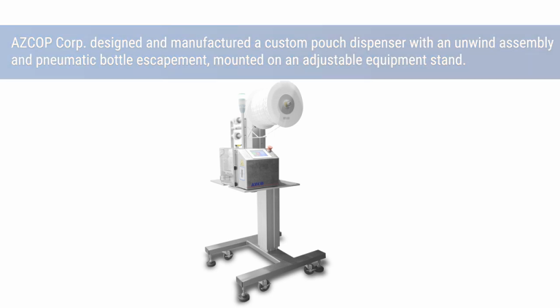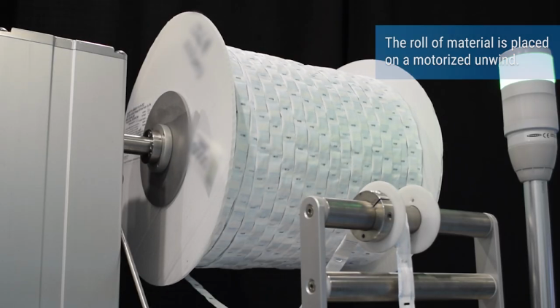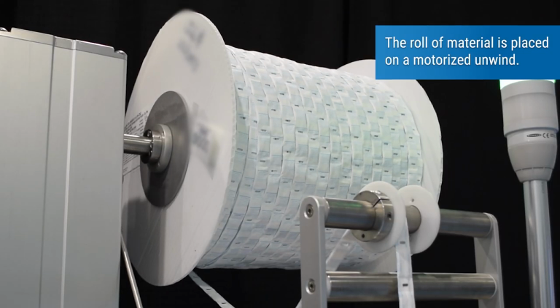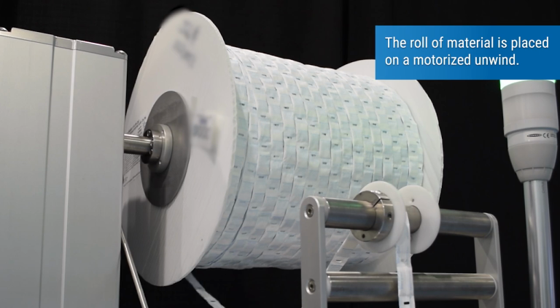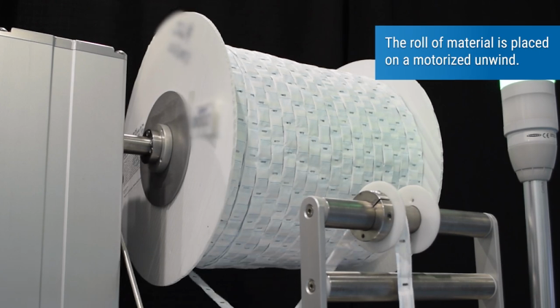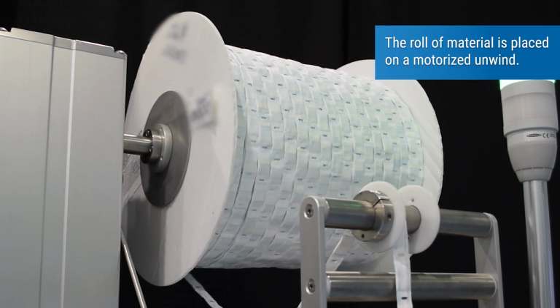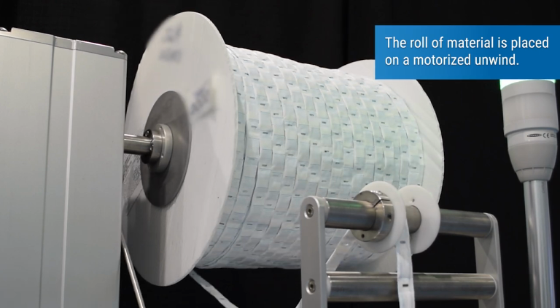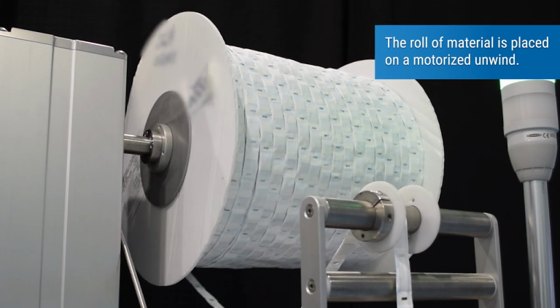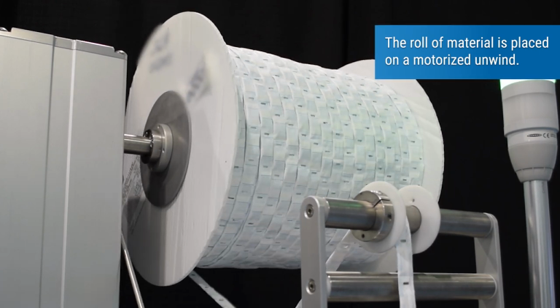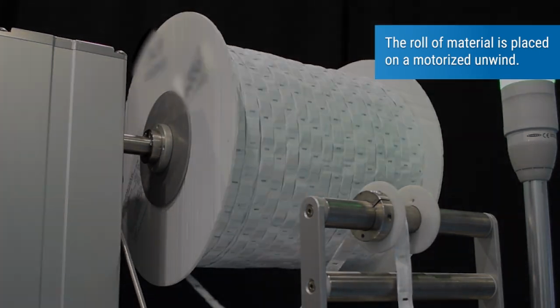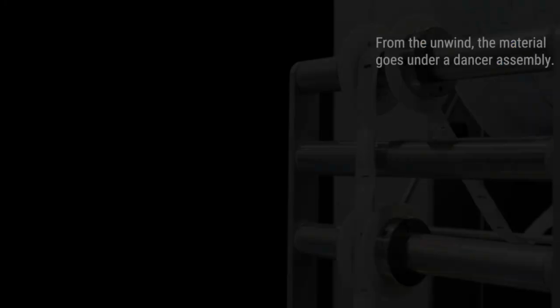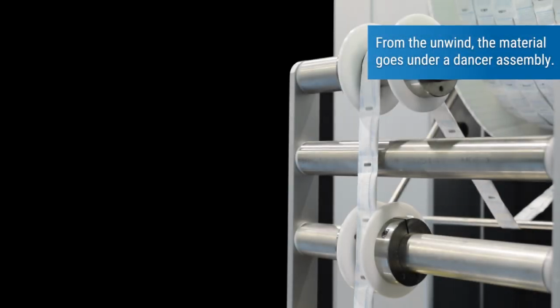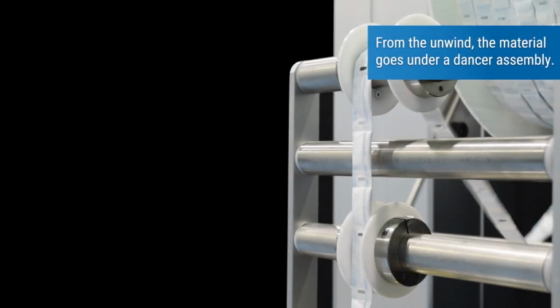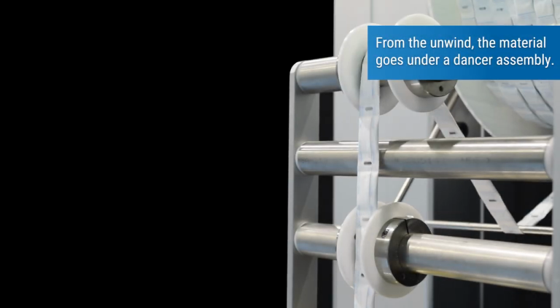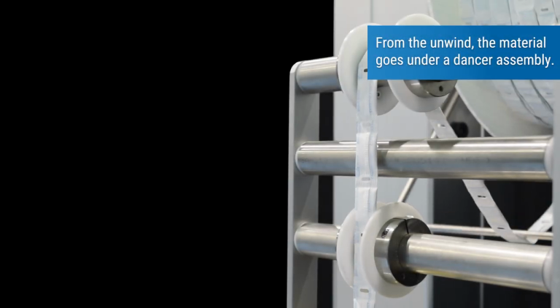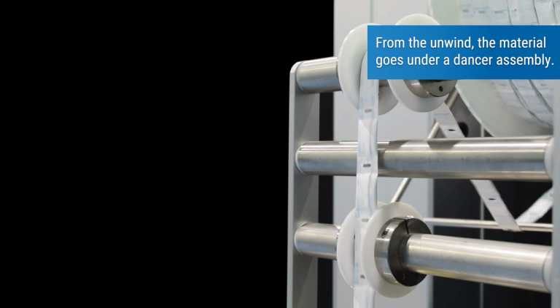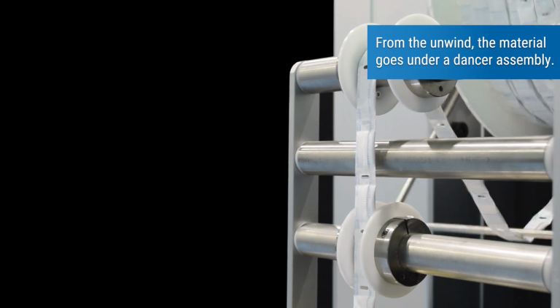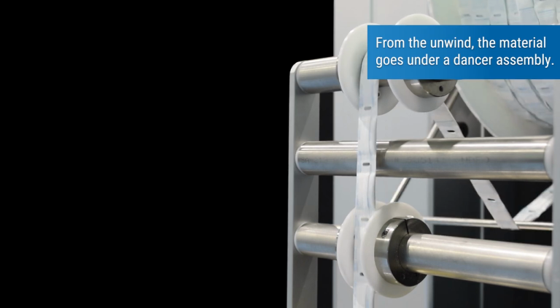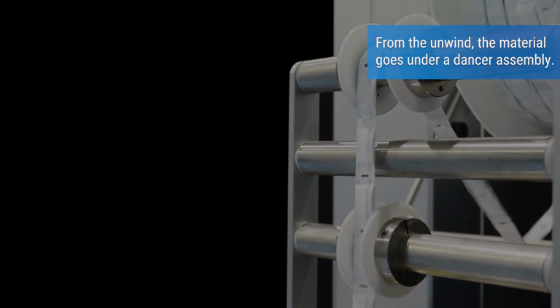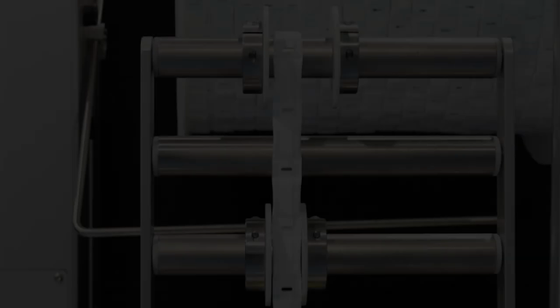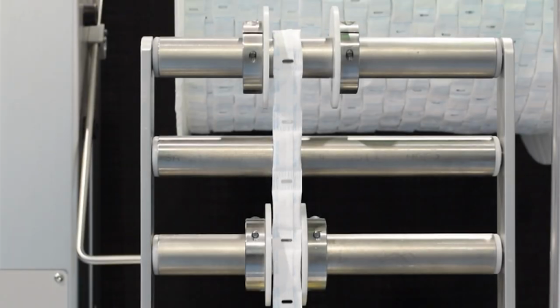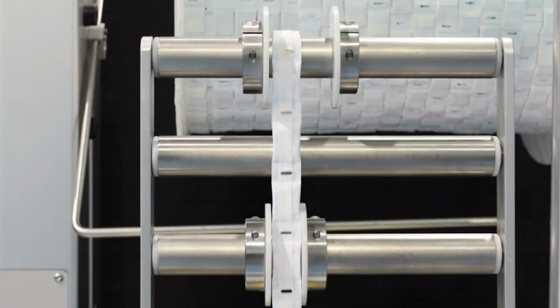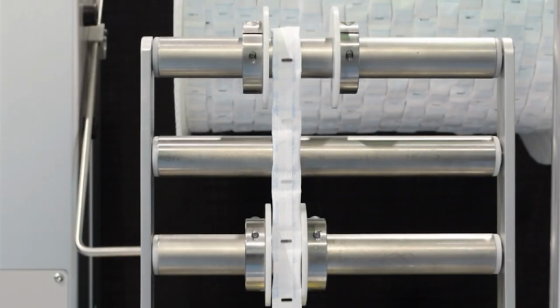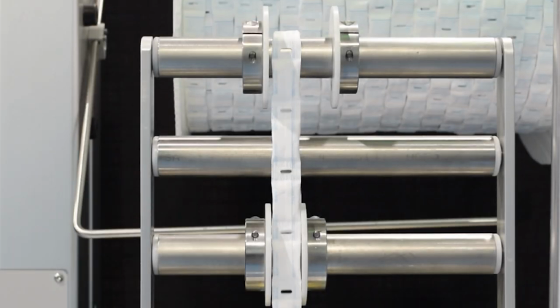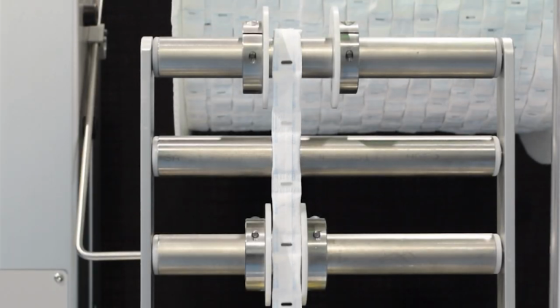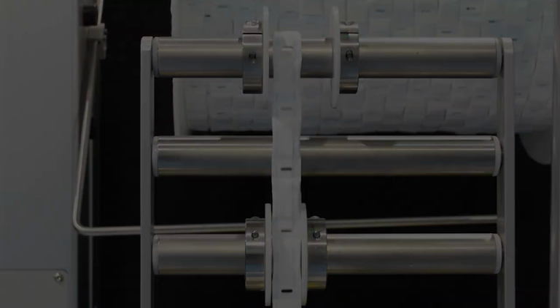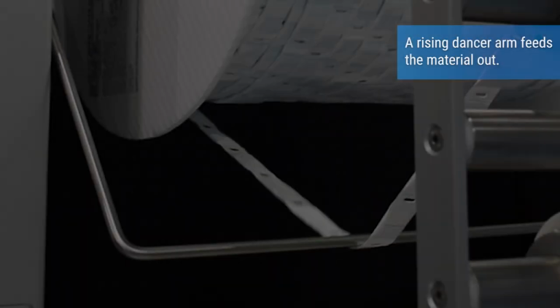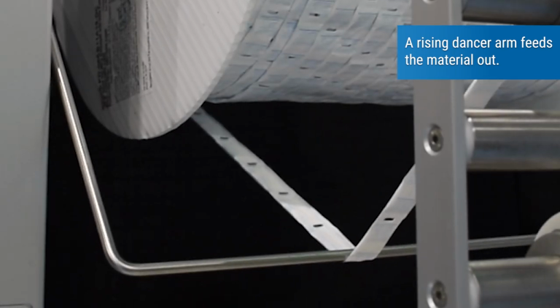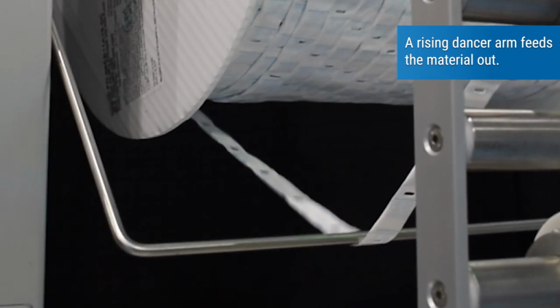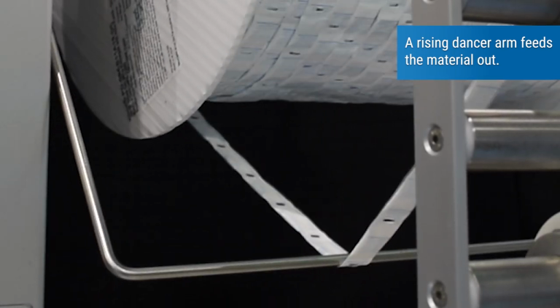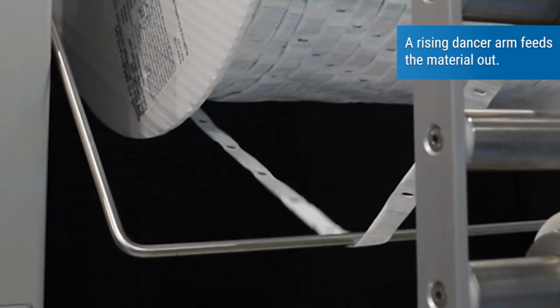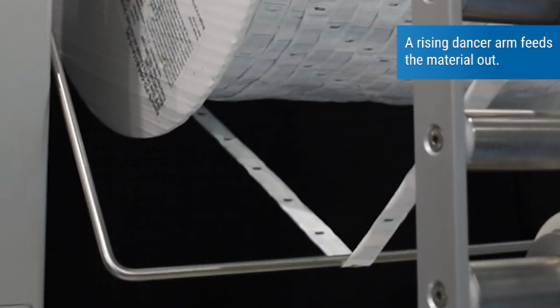The roll of material is placed on a motorized unwind. From the unwind, the material goes under a dancer assembly. A rising dancer arm feeds the material out.